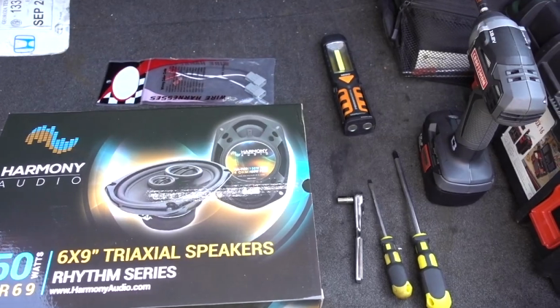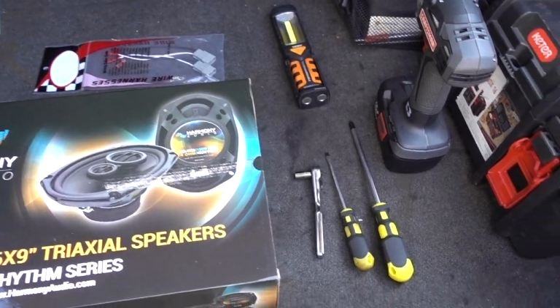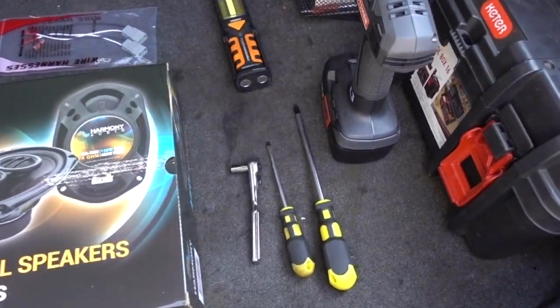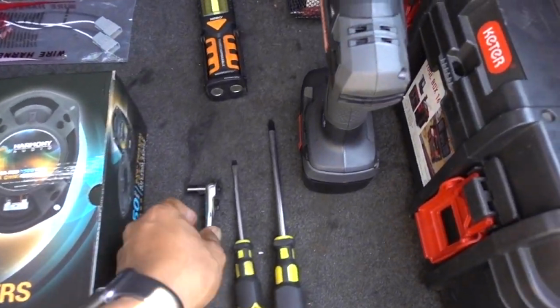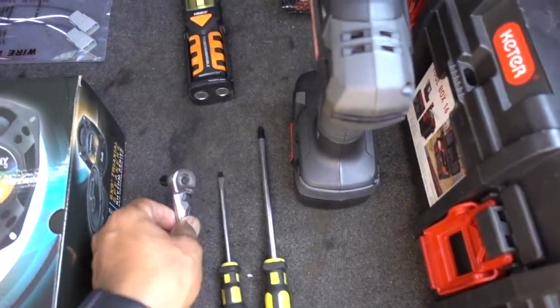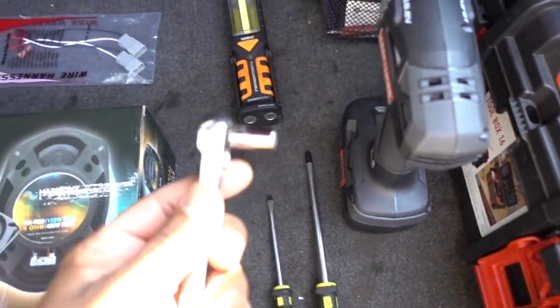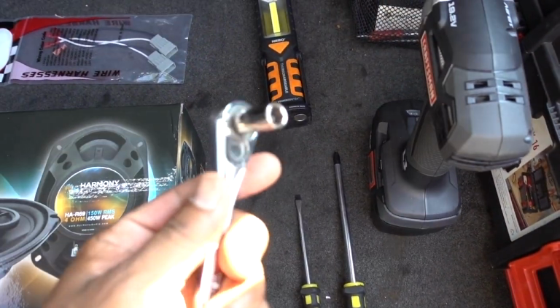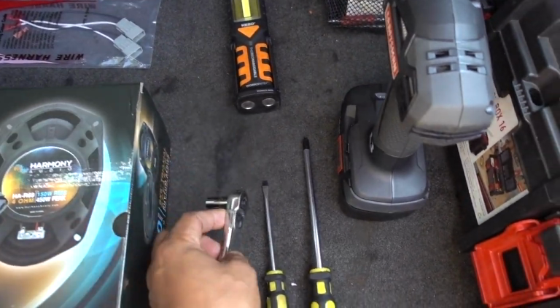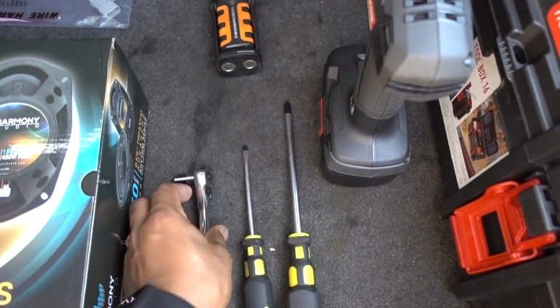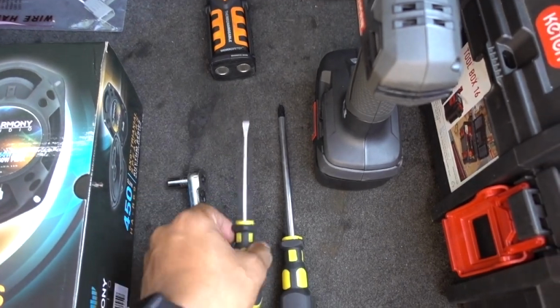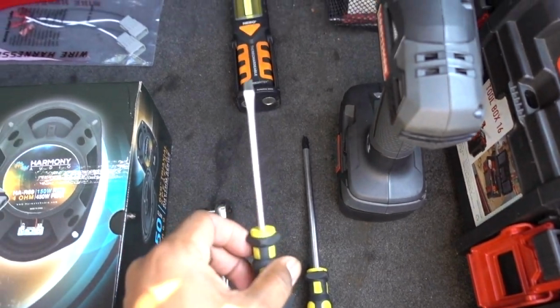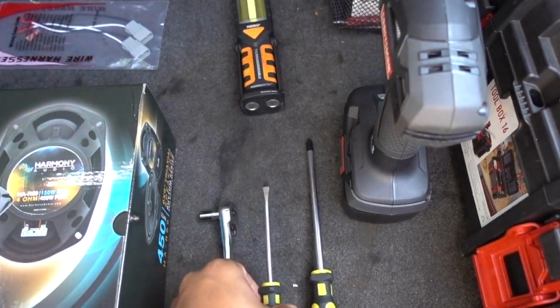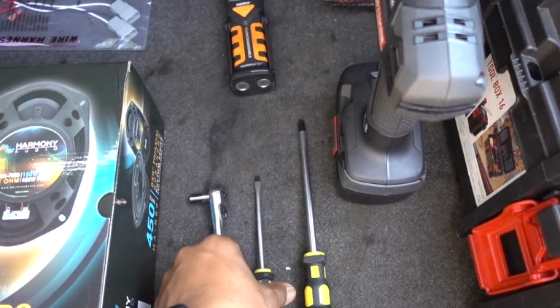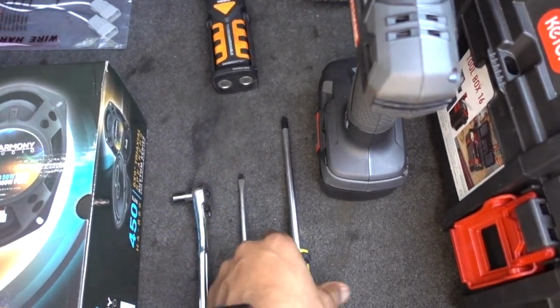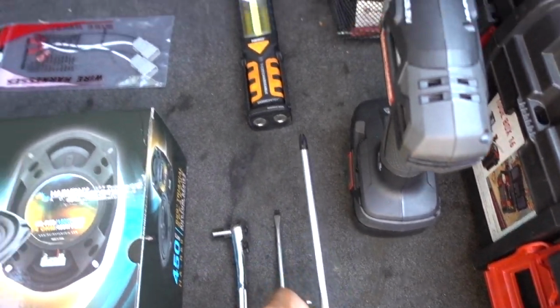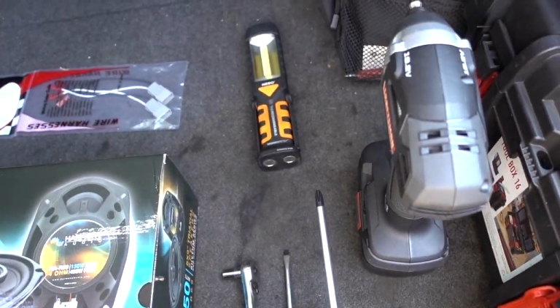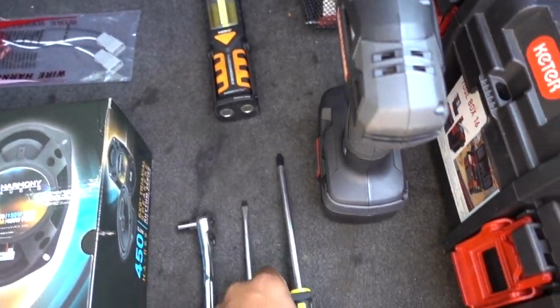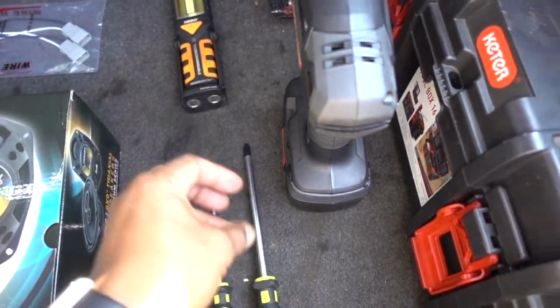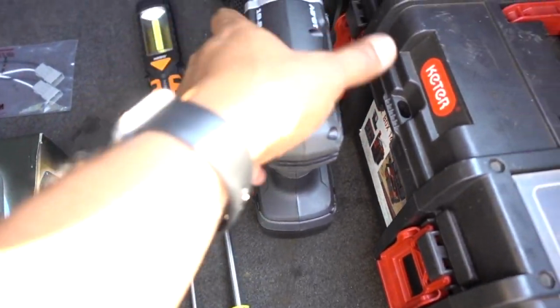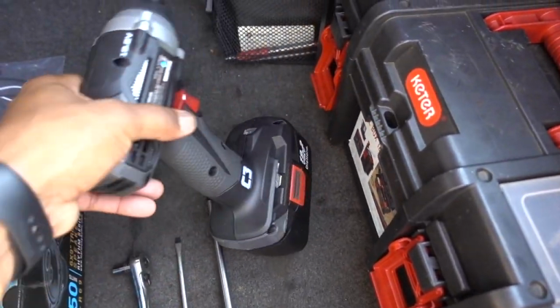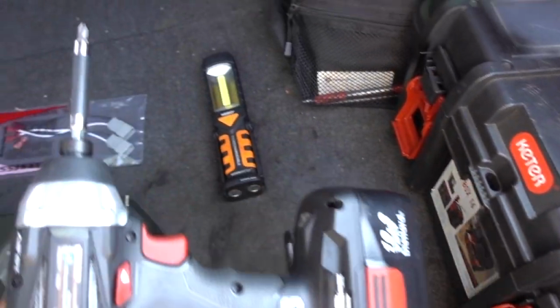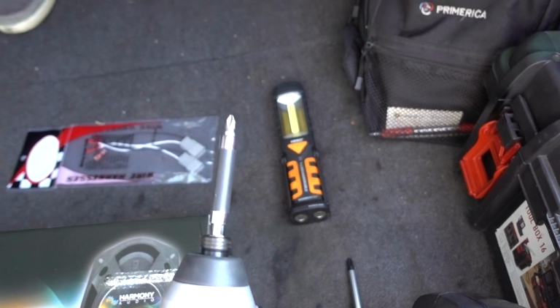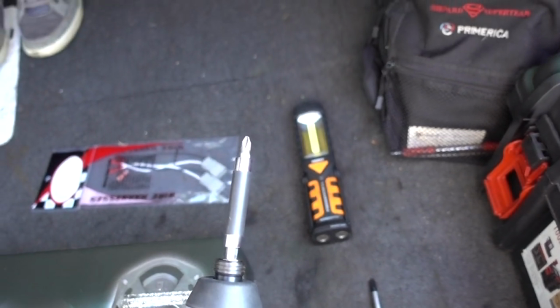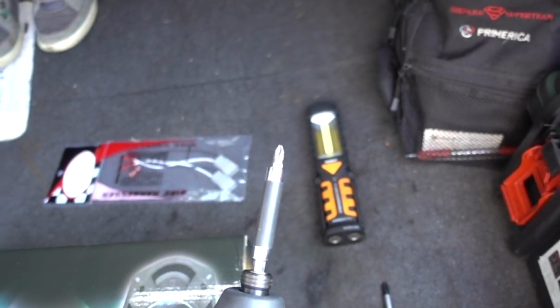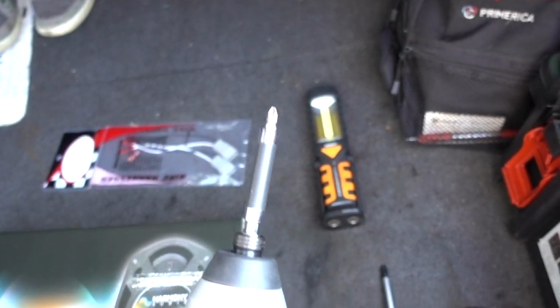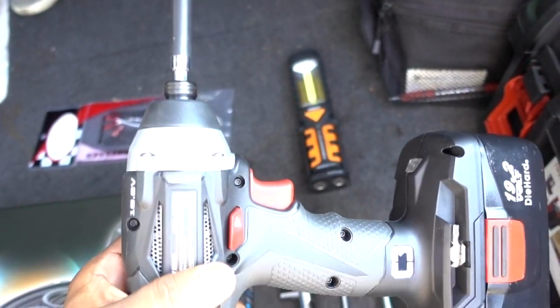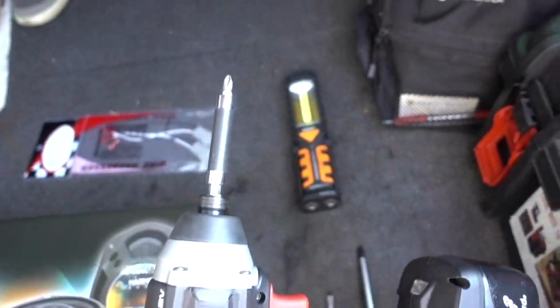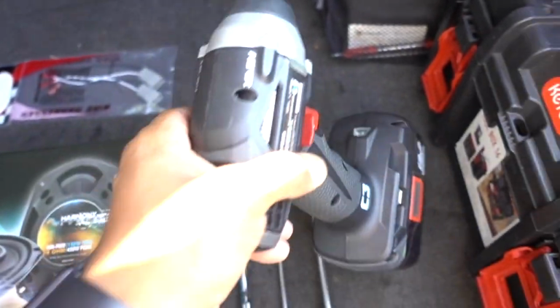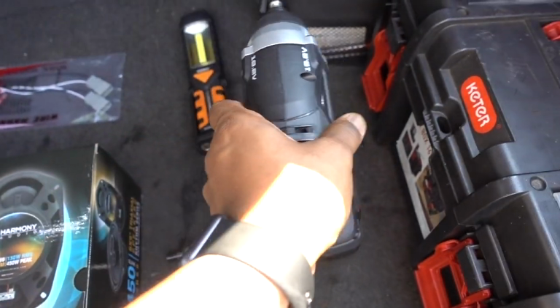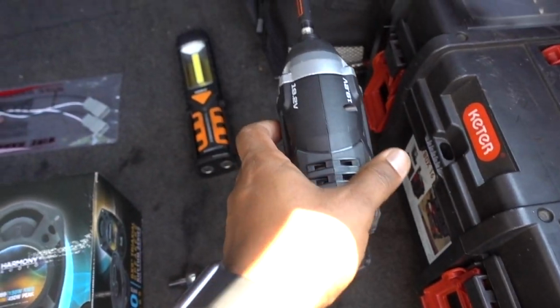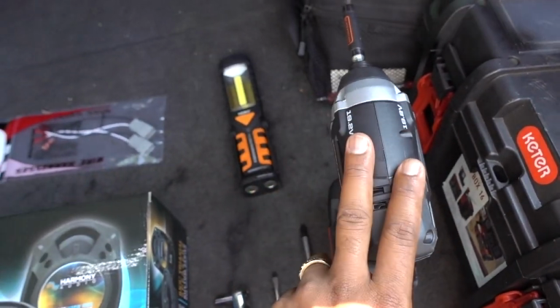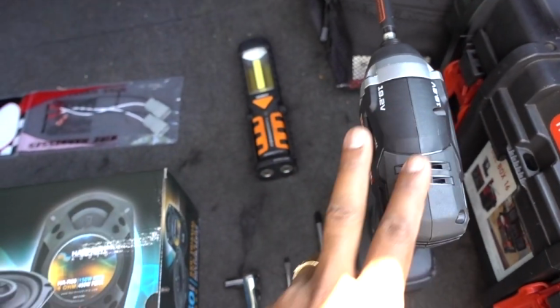Tools that you're going to need: 8mm socket, a flathead screwdriver, Phillips screwdriver. But if you have power tools it will be faster and easier with a power tool for the Phillips screwdriver.